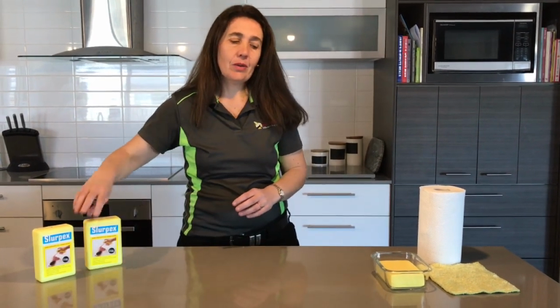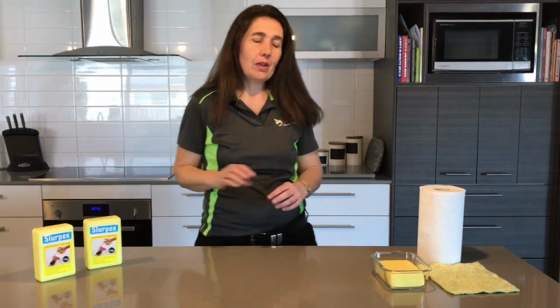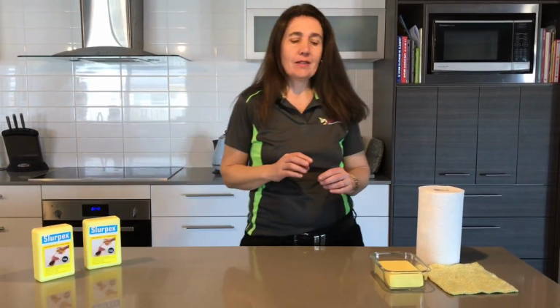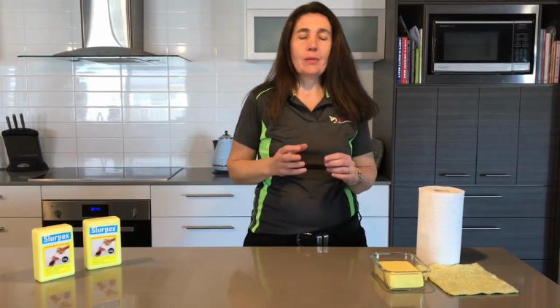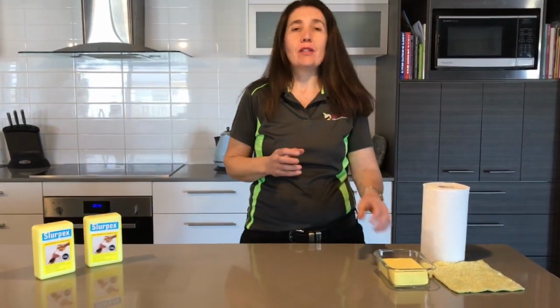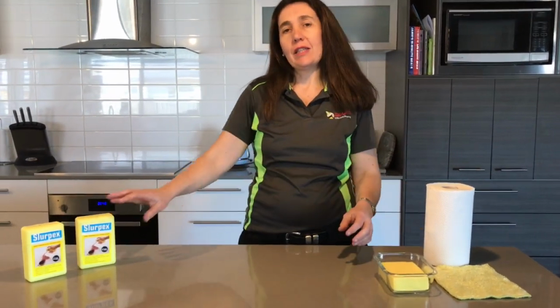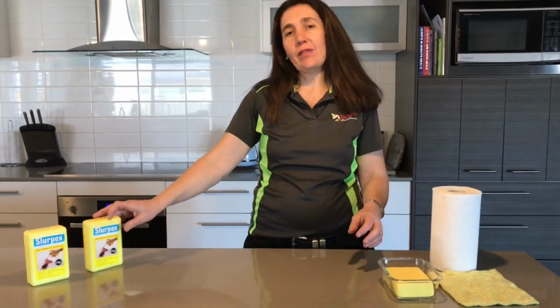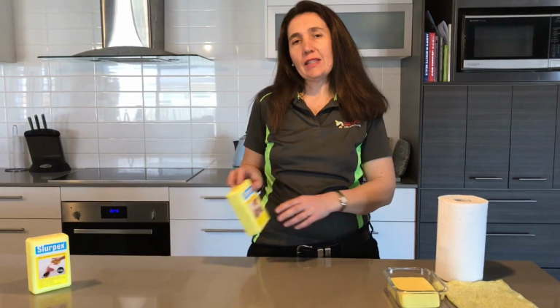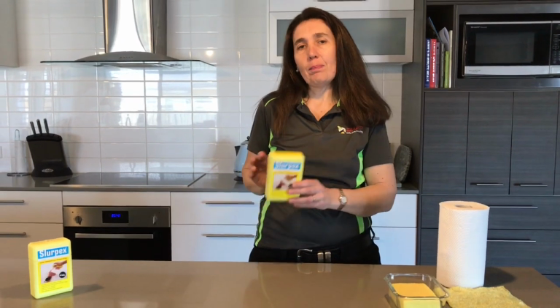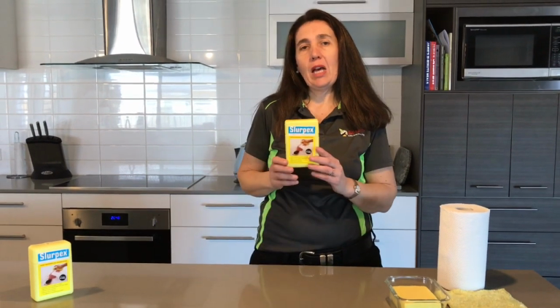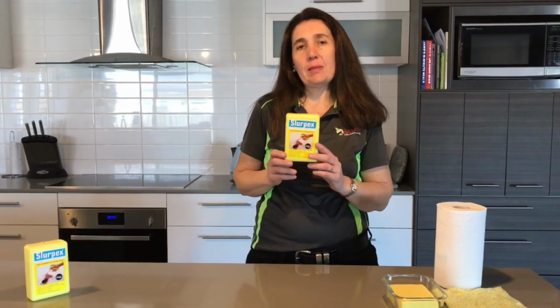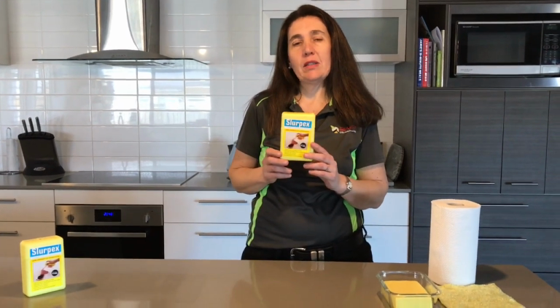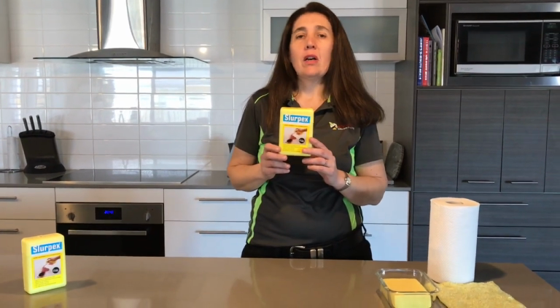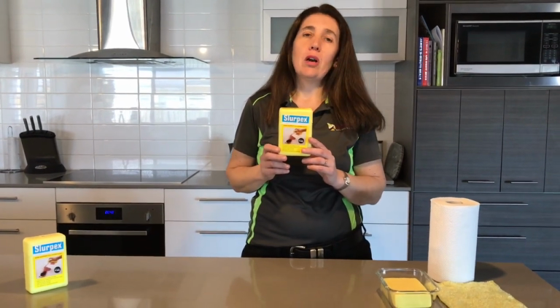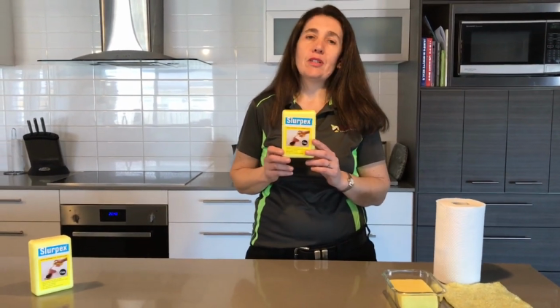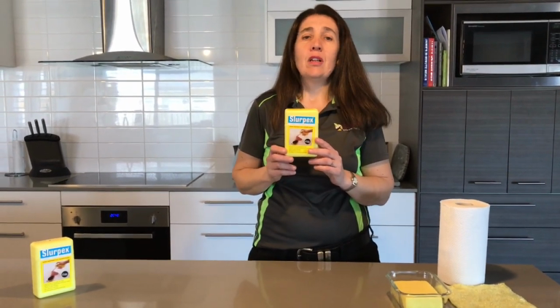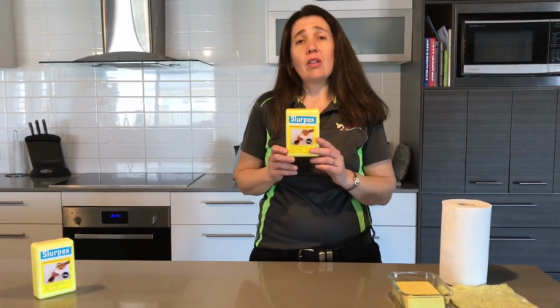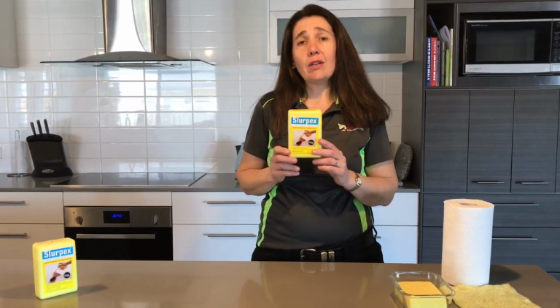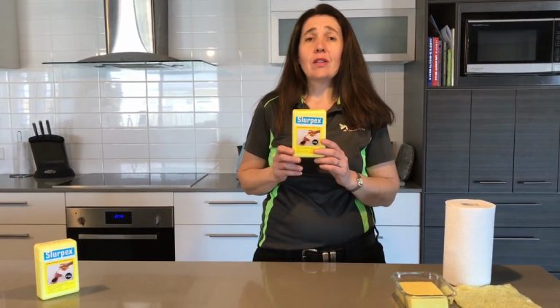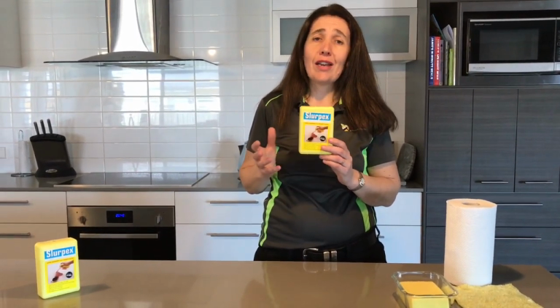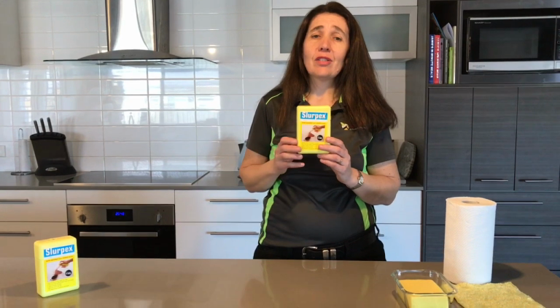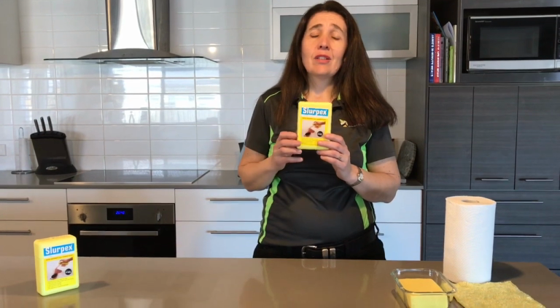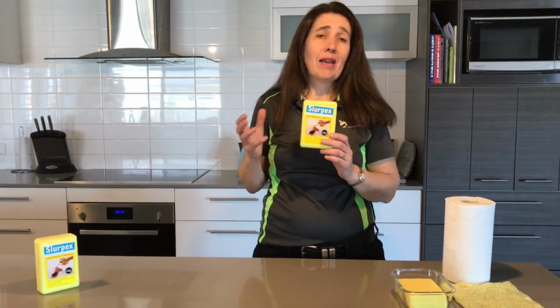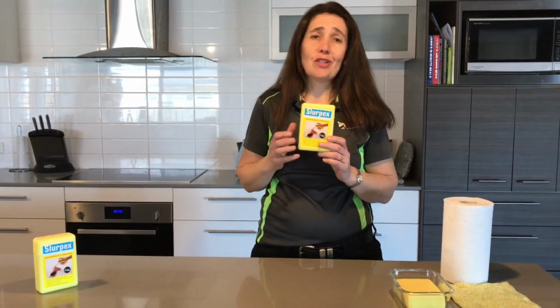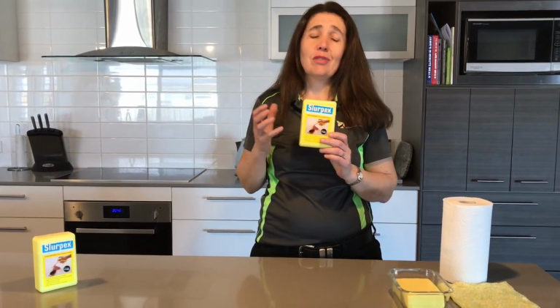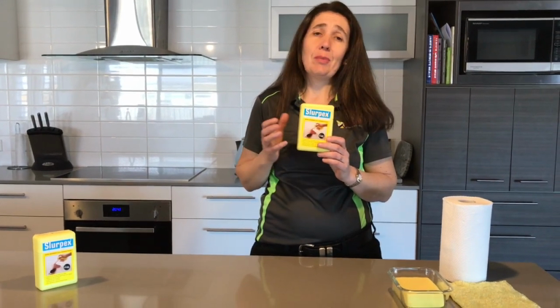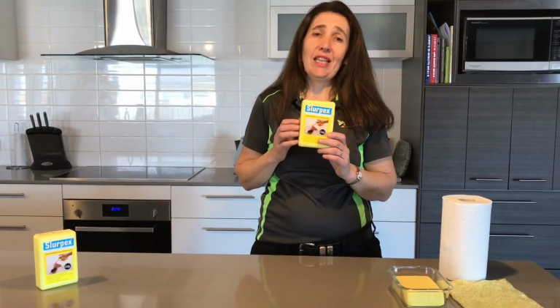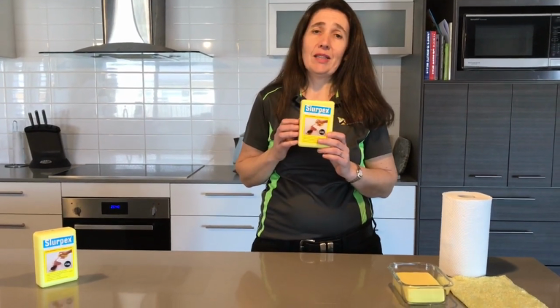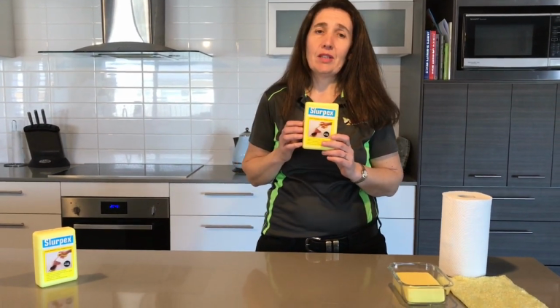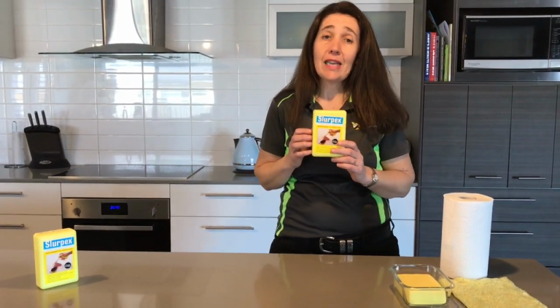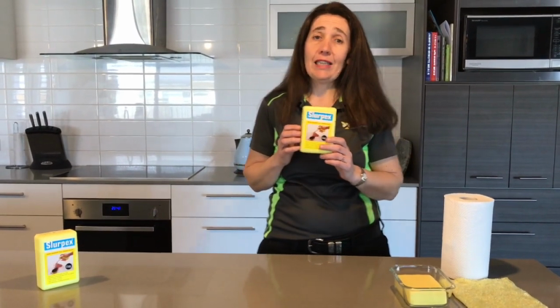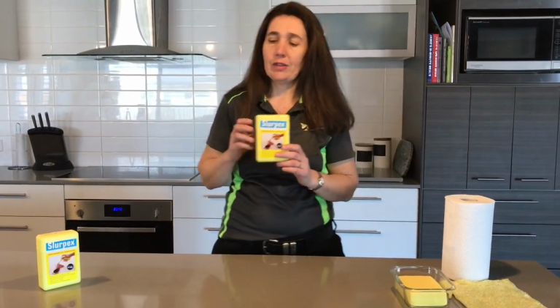Slurpex is a product that is fantastic for picking up spills on carpet, tiles, granite, mattresses — you name it, it will pick the spills up. So let's have a little look at it.